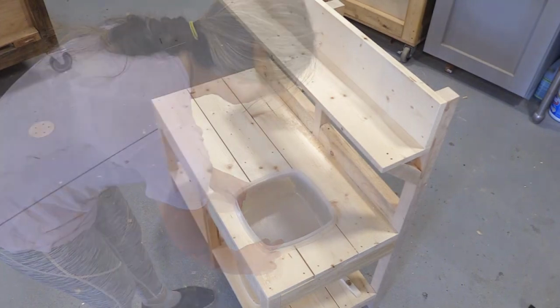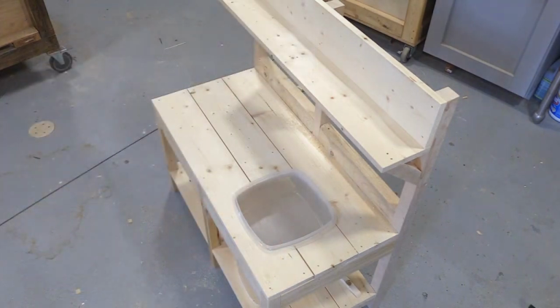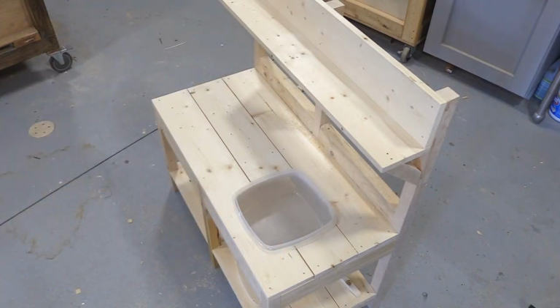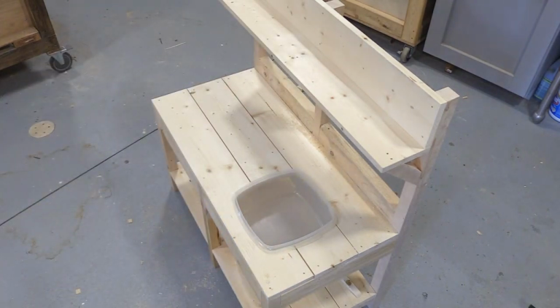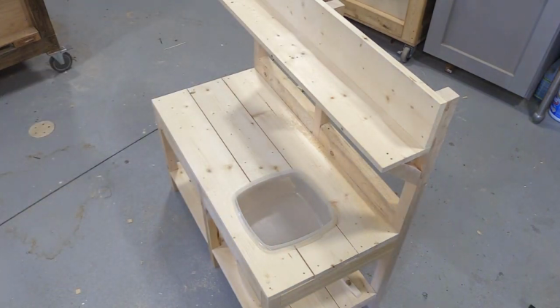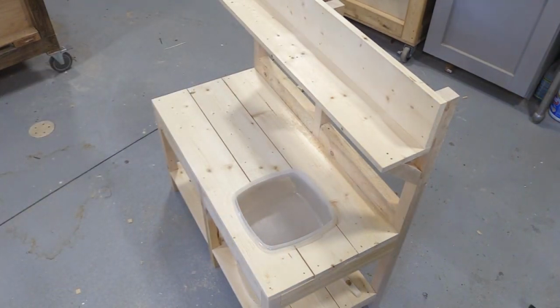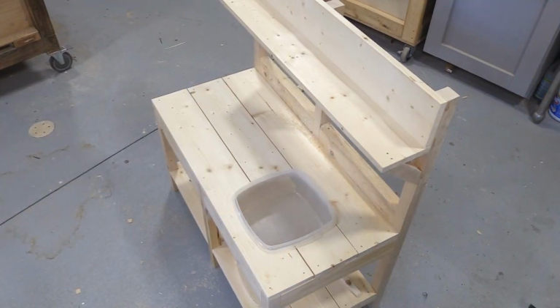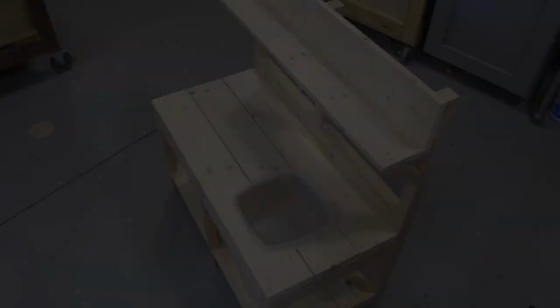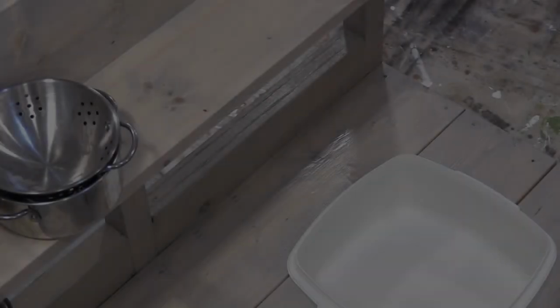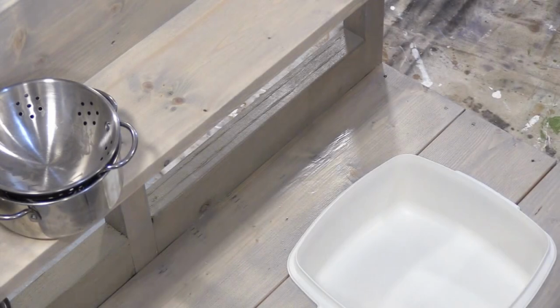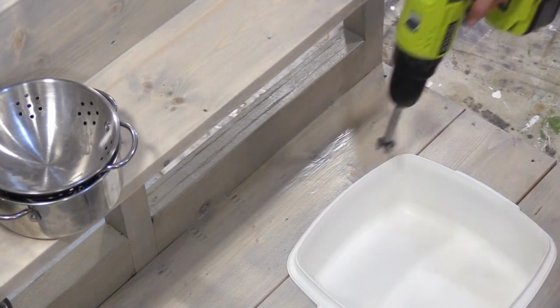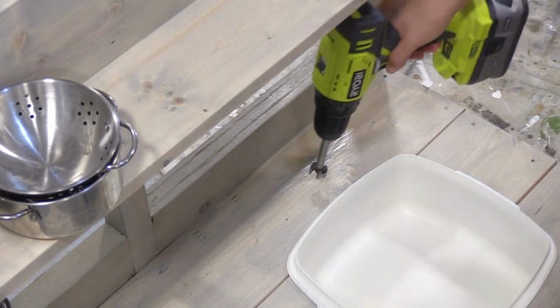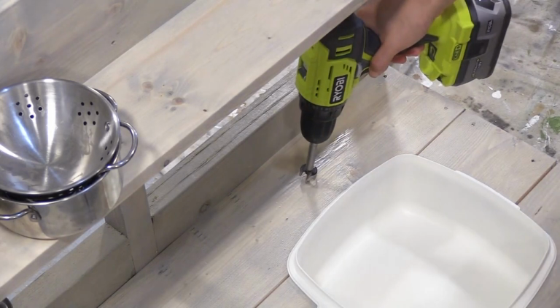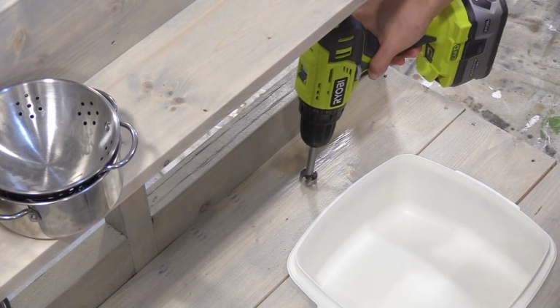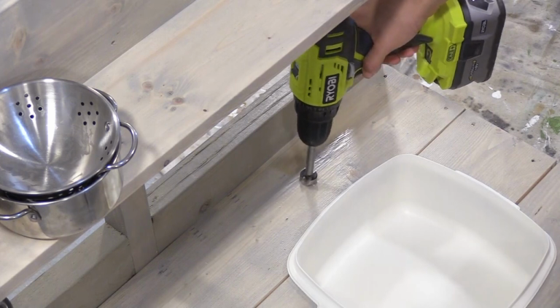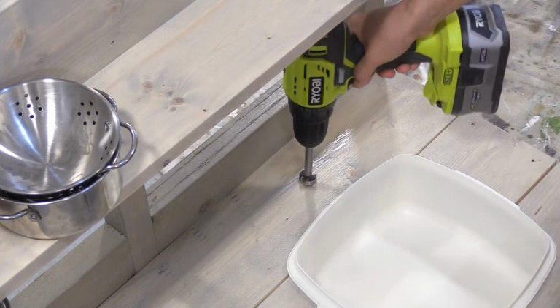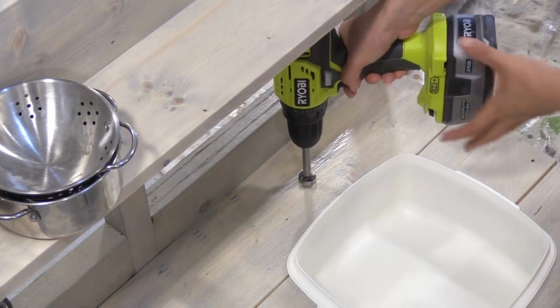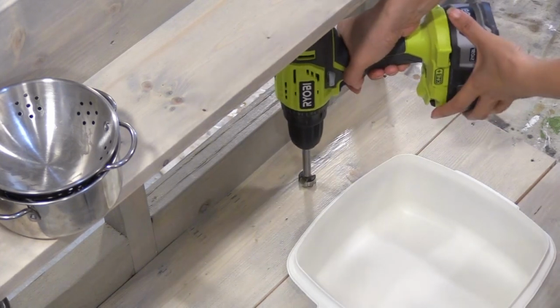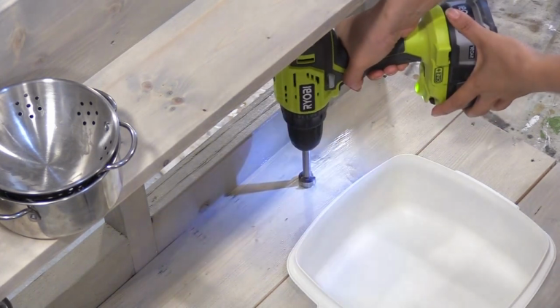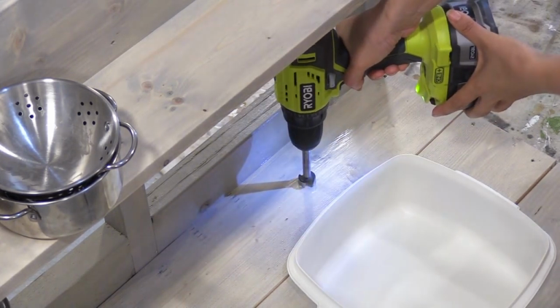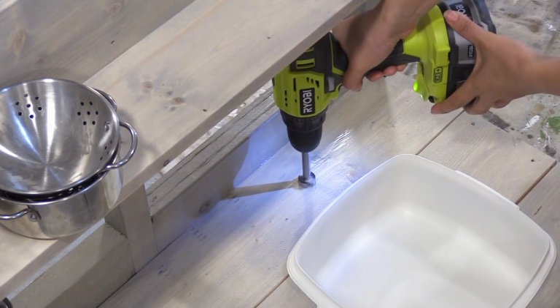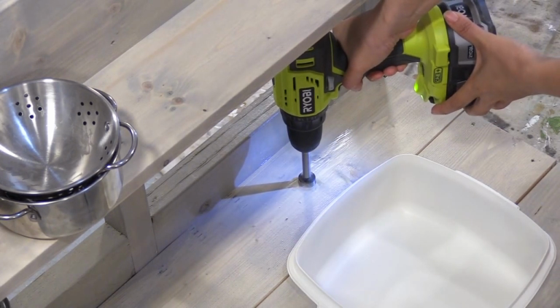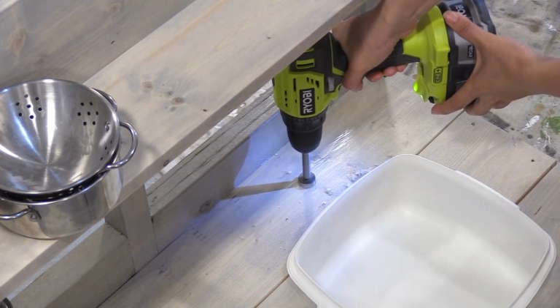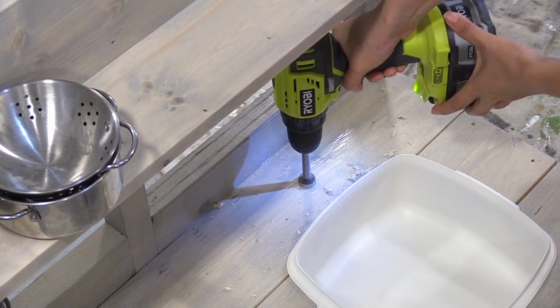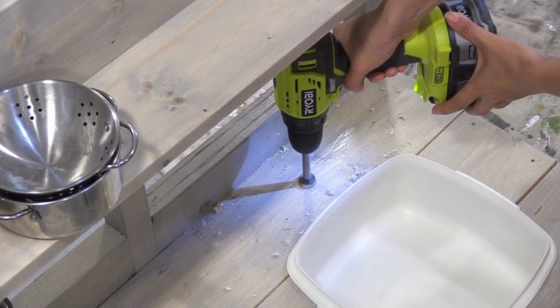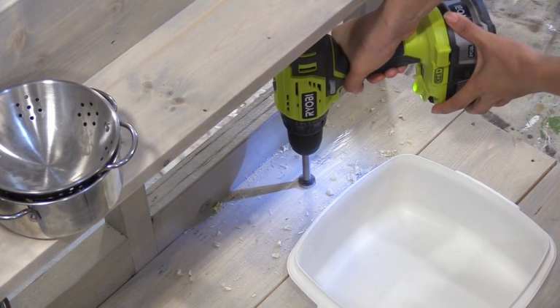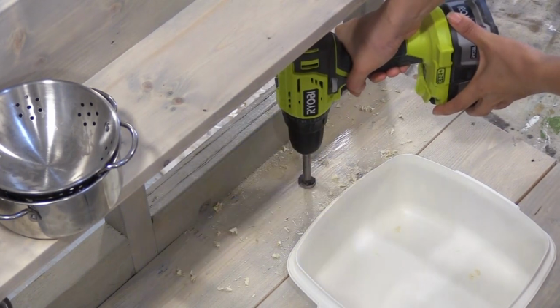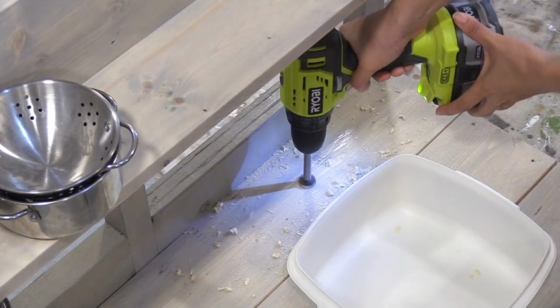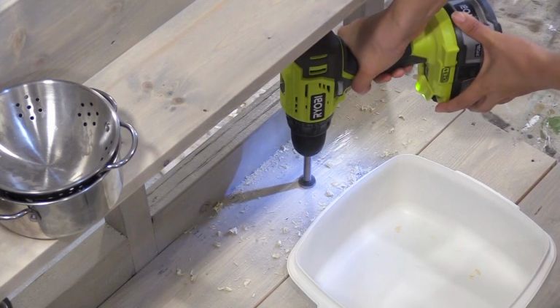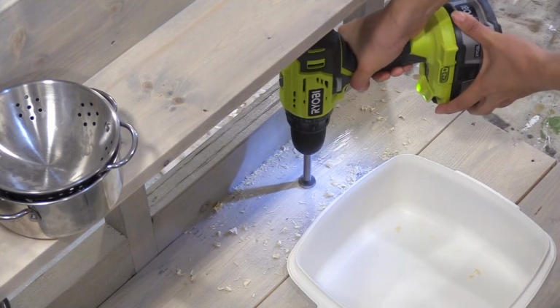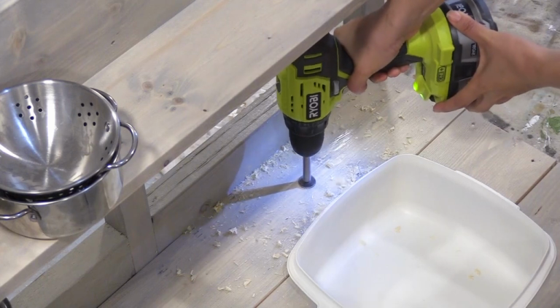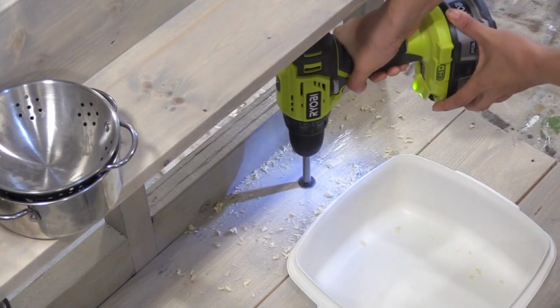After I sanded it, I gave it a coat of stain and then a couple coats of exterior polyurethane. I know it's going to take a lot of water, so I went ahead and threw that third coat on.